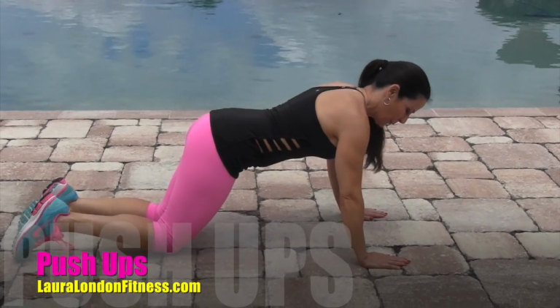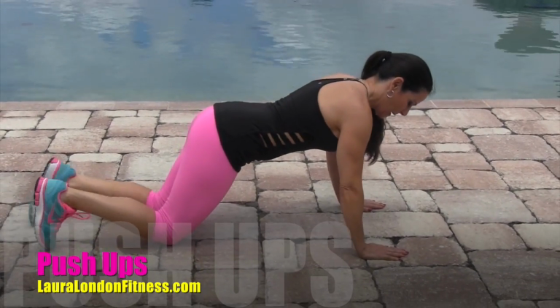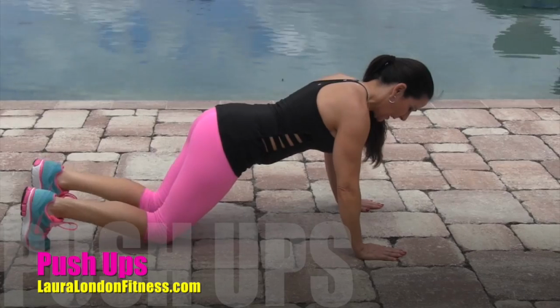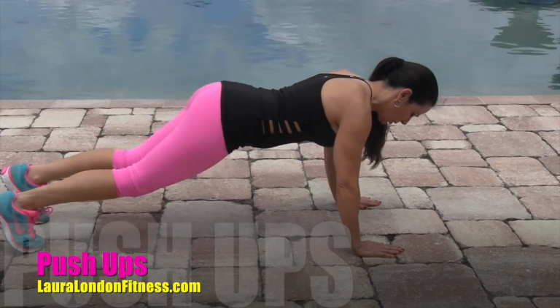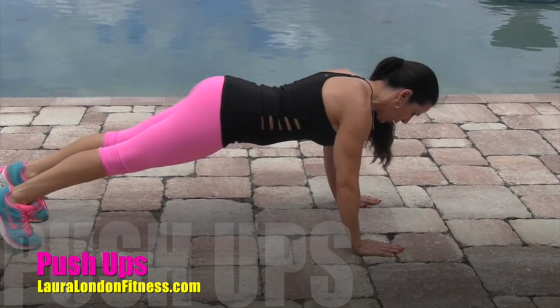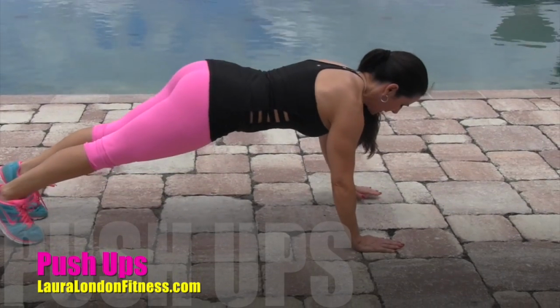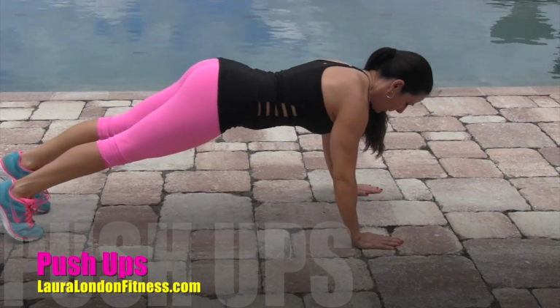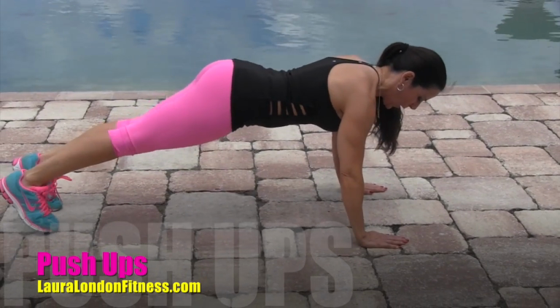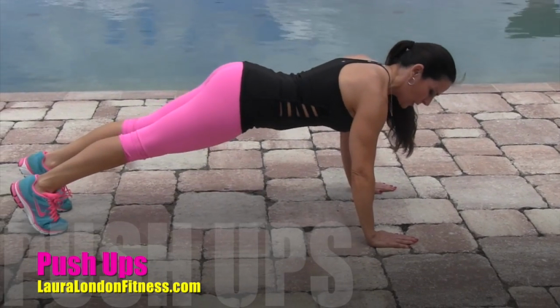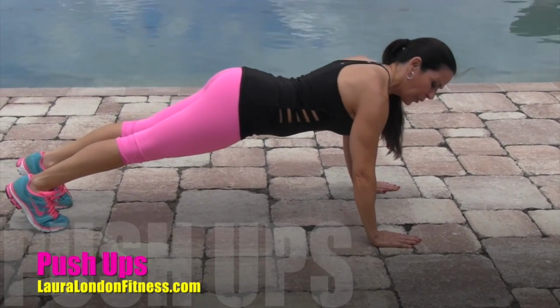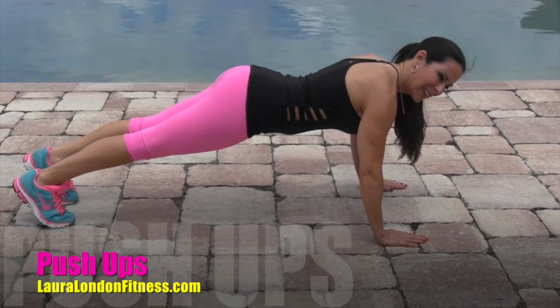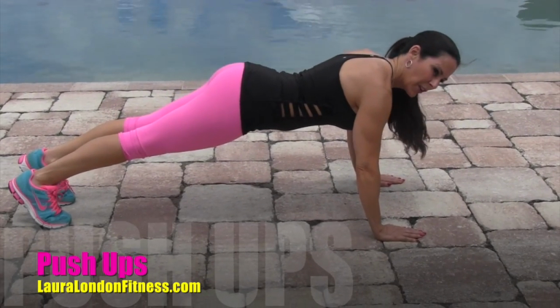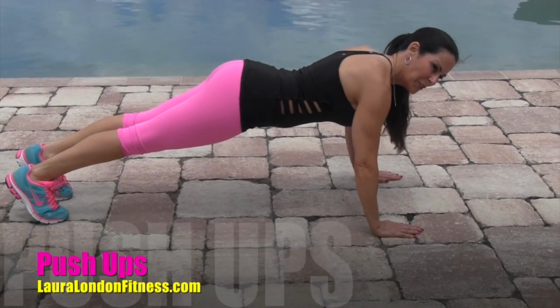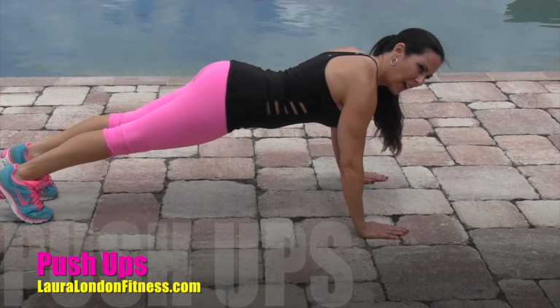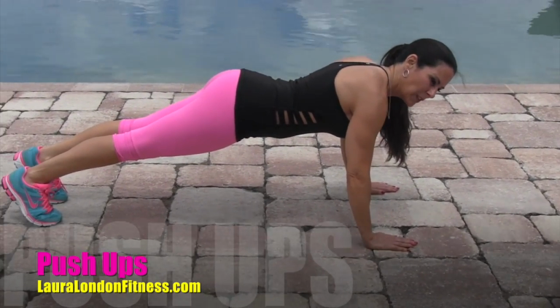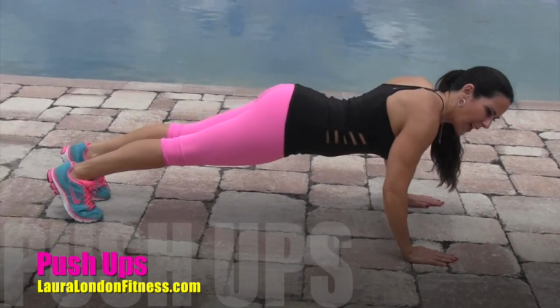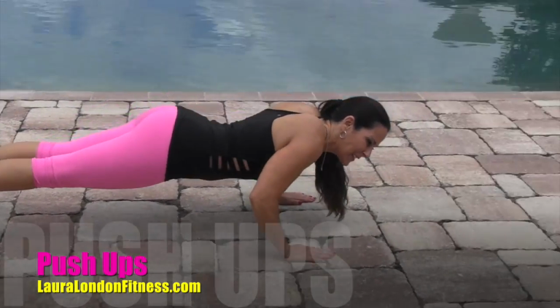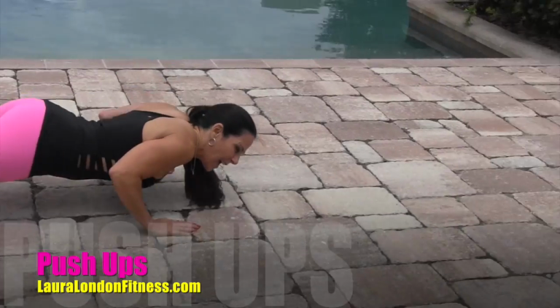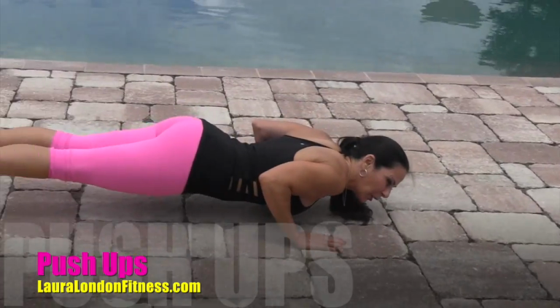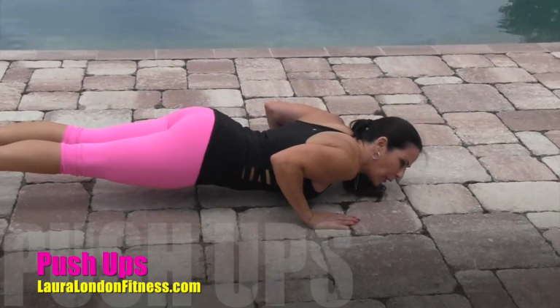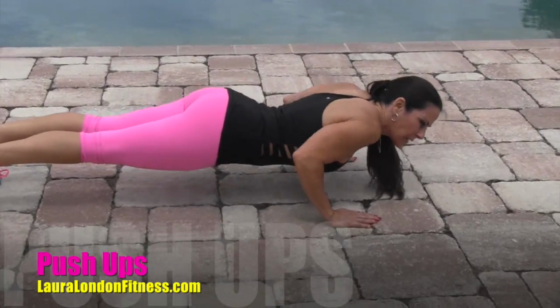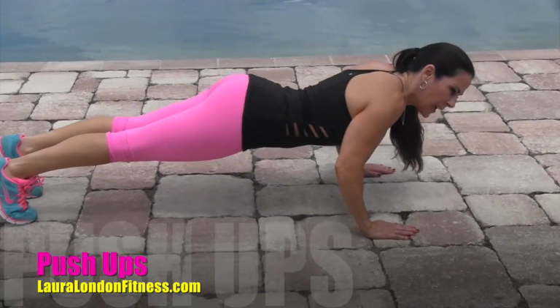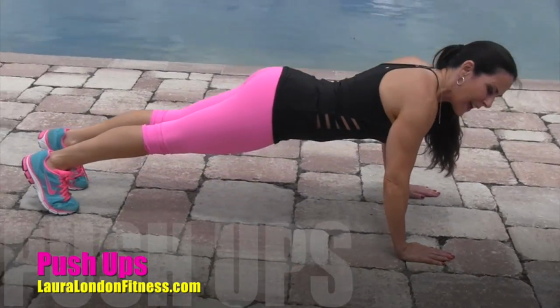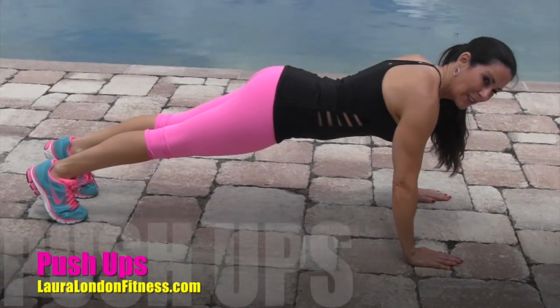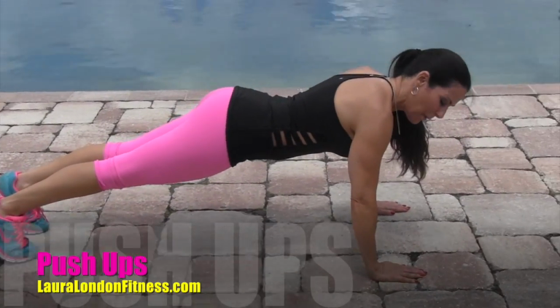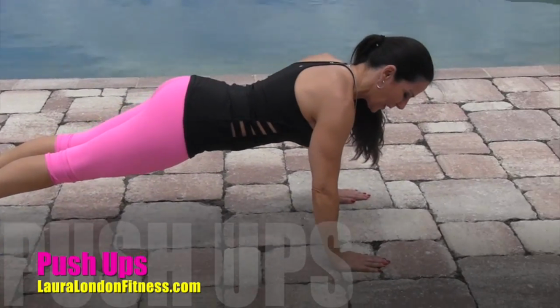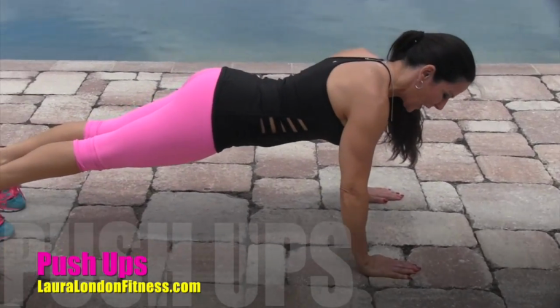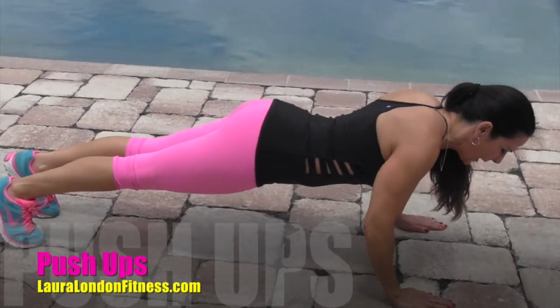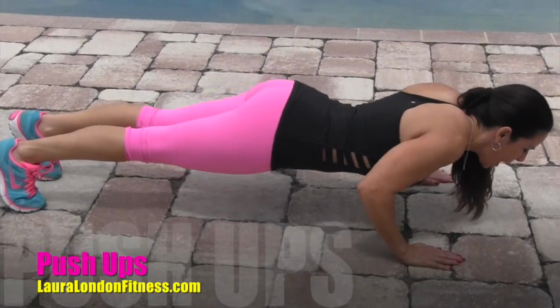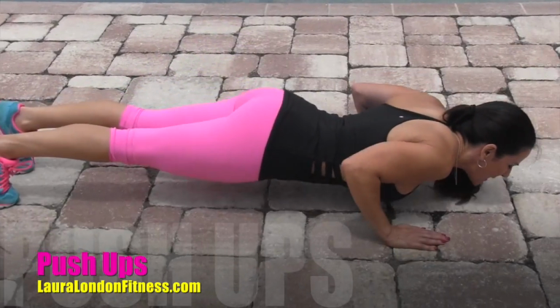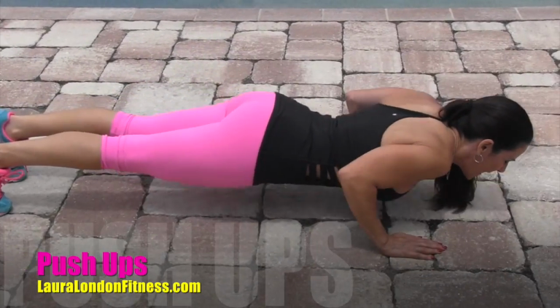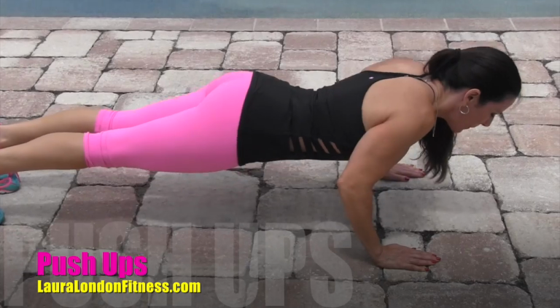If you're more advanced, you're gonna go on your tippy toes. Your hands are going to align with your chest, and you'll go as far as you can down in your comfort range and come on back up.